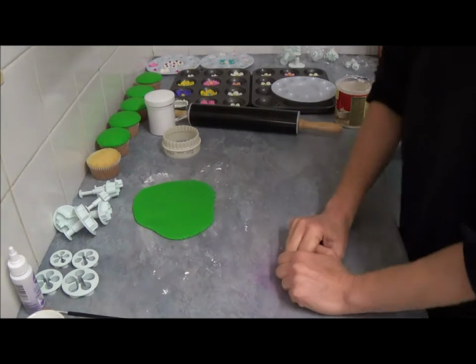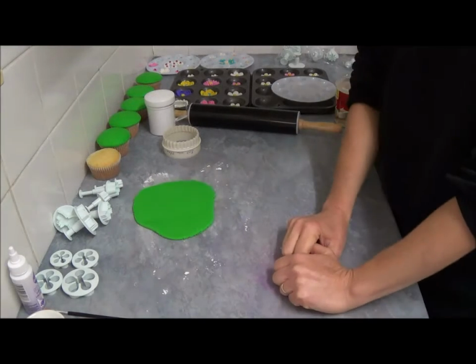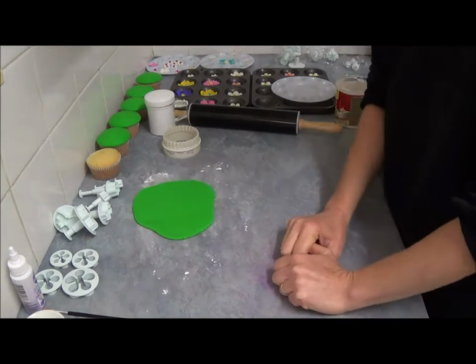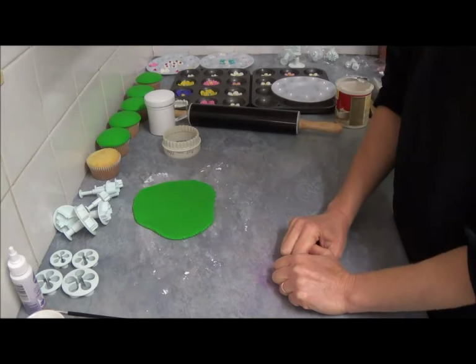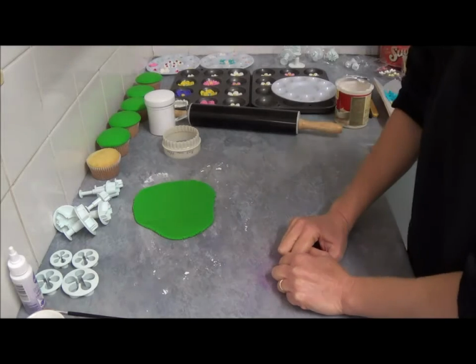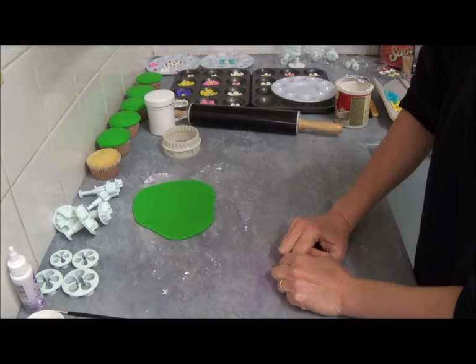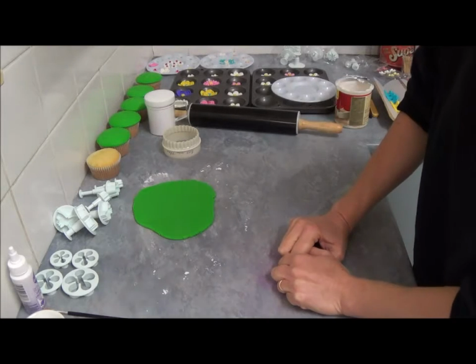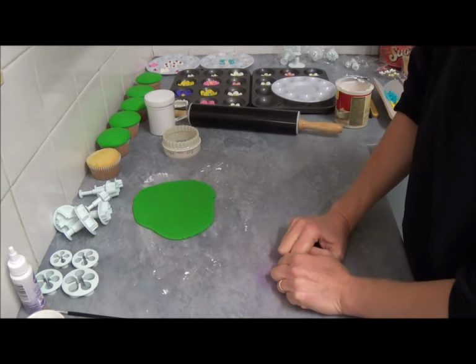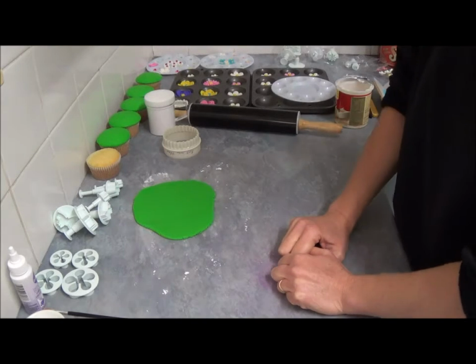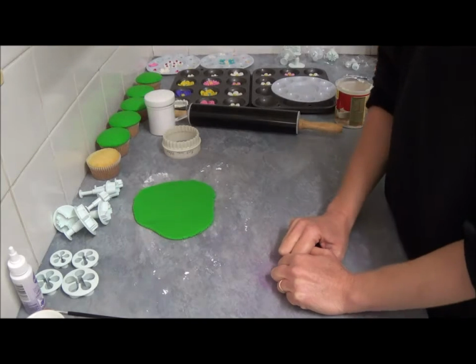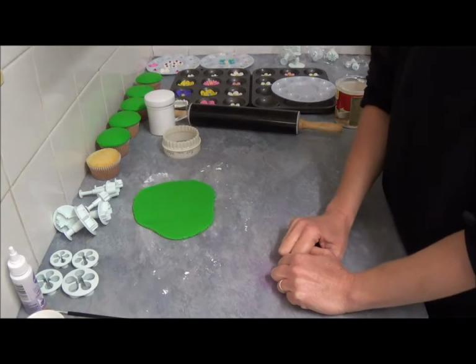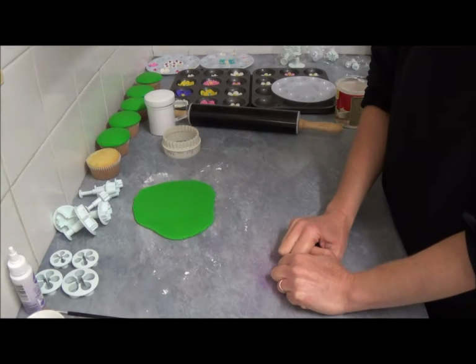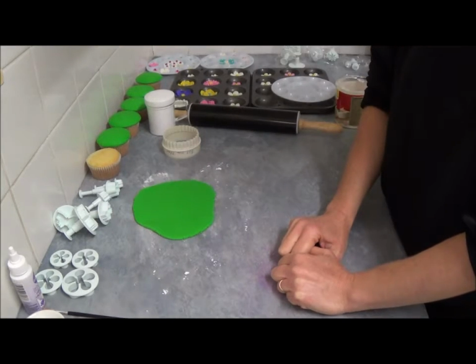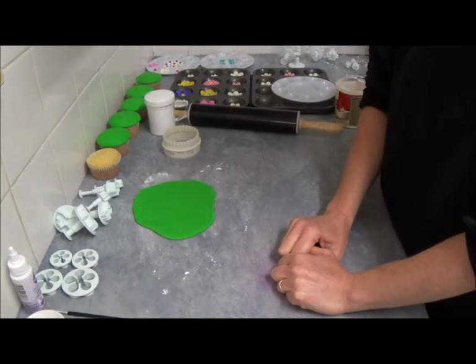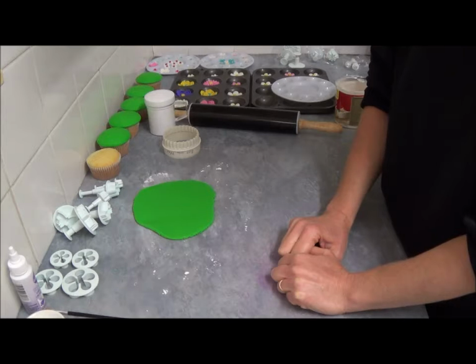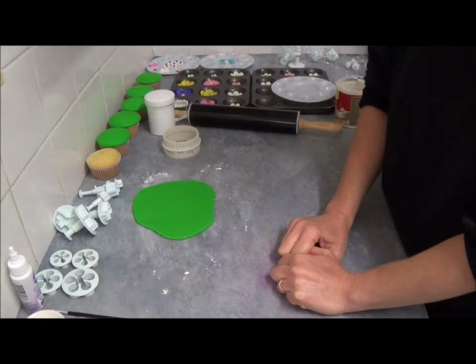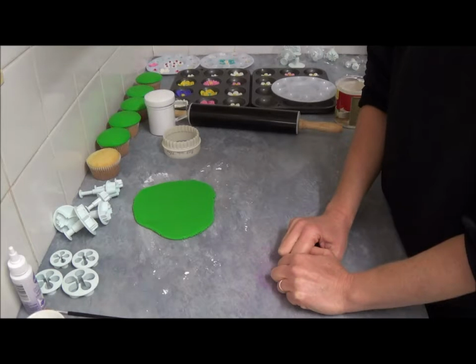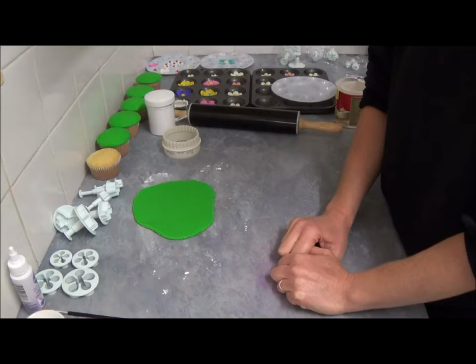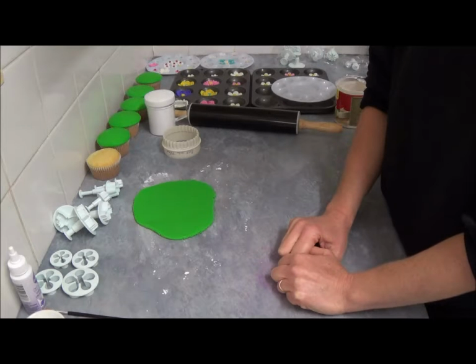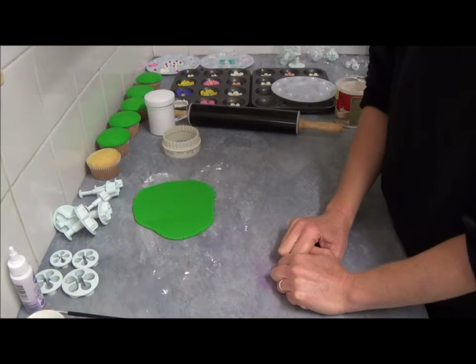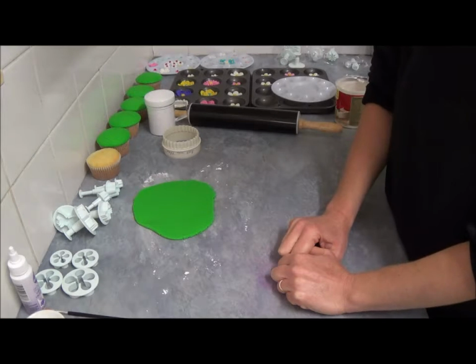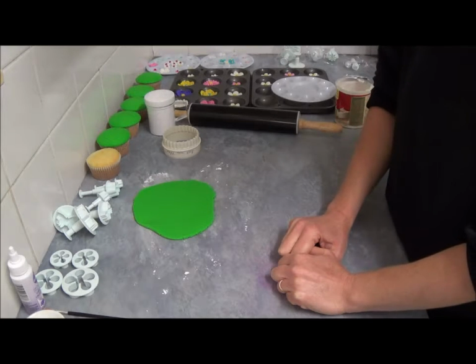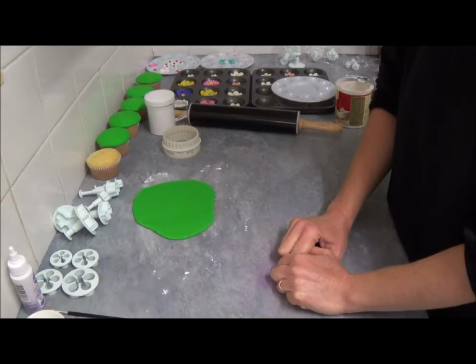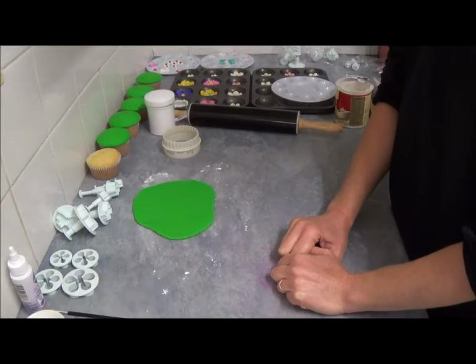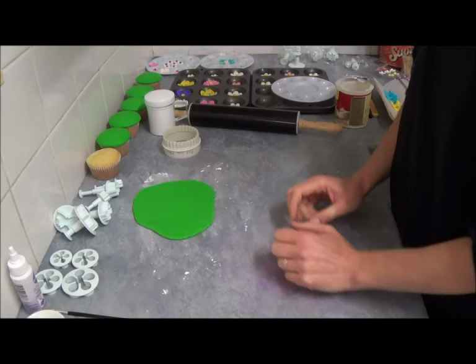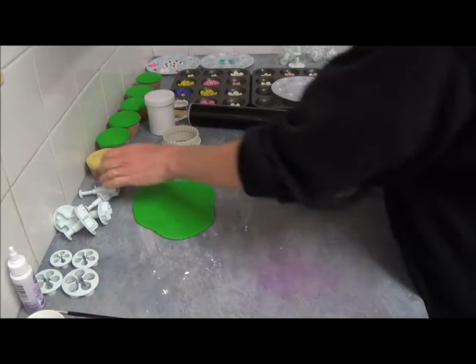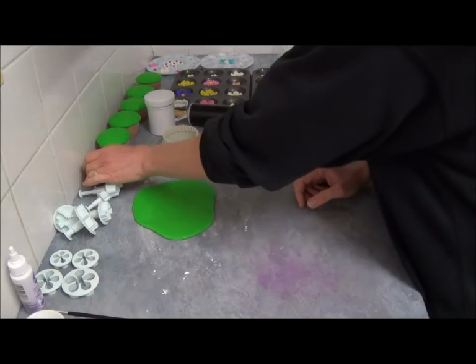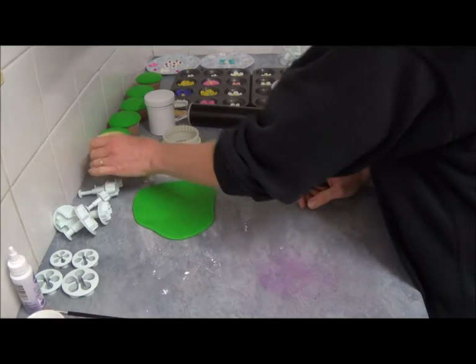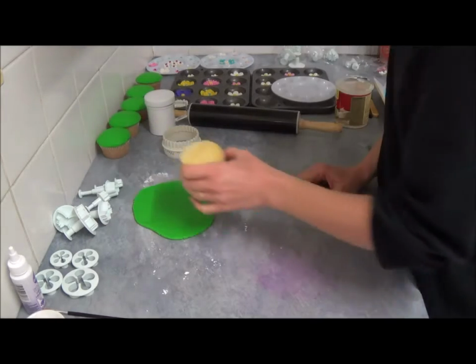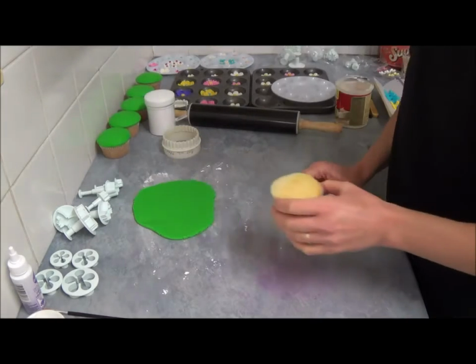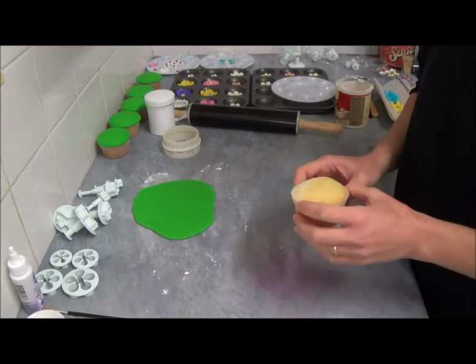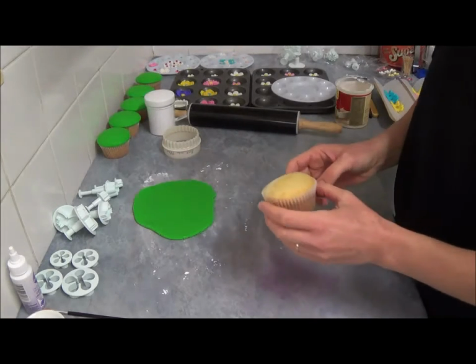Hello! I'd like to make today flower garden cupcakes. They are very good for Mother's Day, or for girls' type of birthday or girls' parties. Very easy to make and it looks great as well.